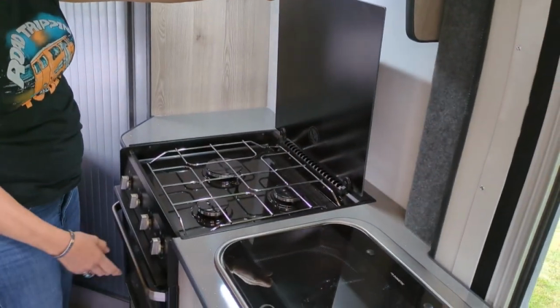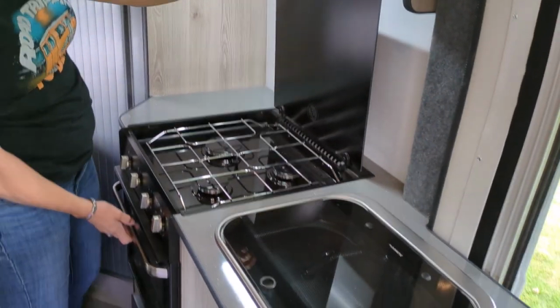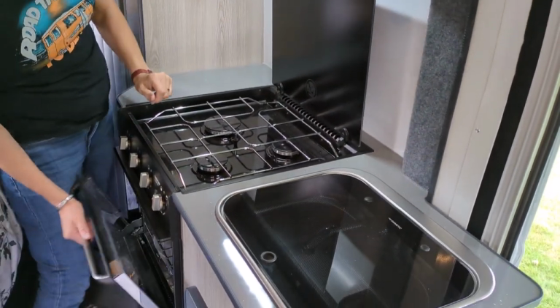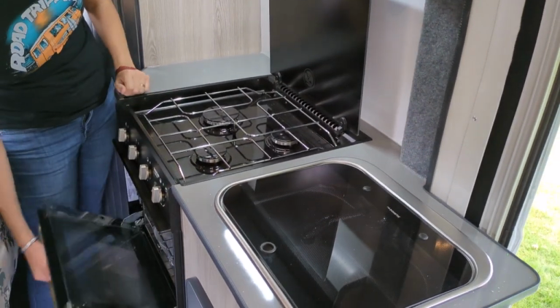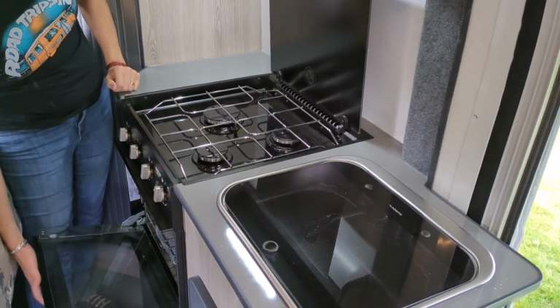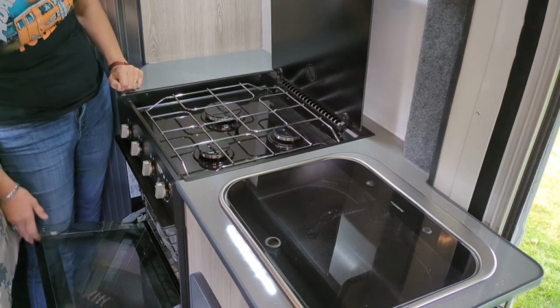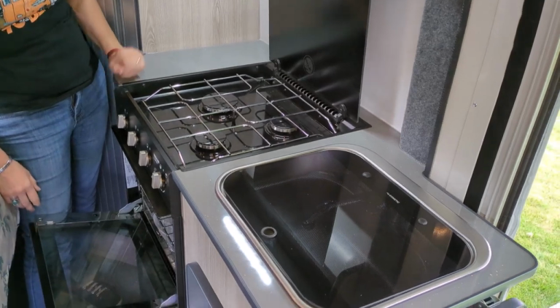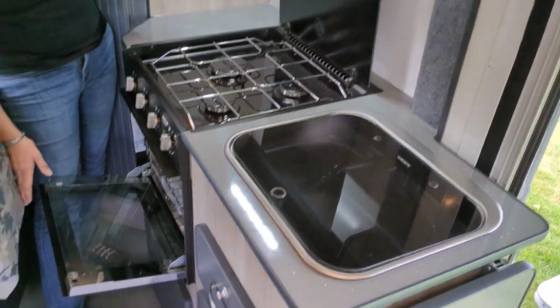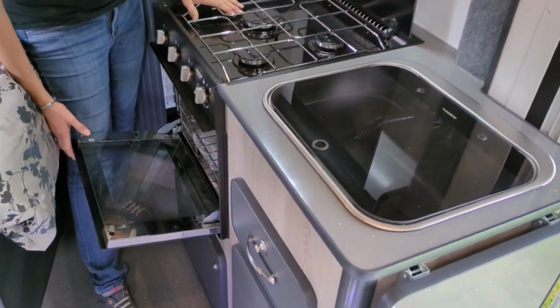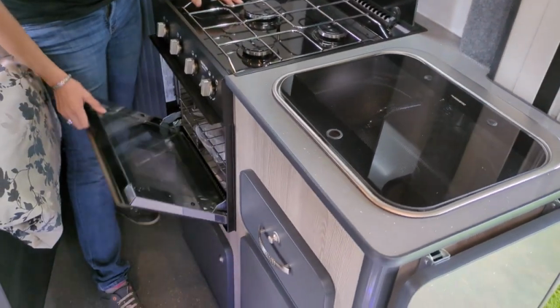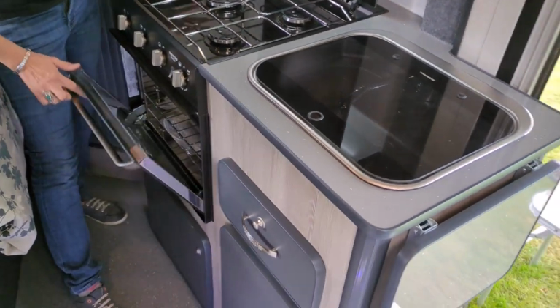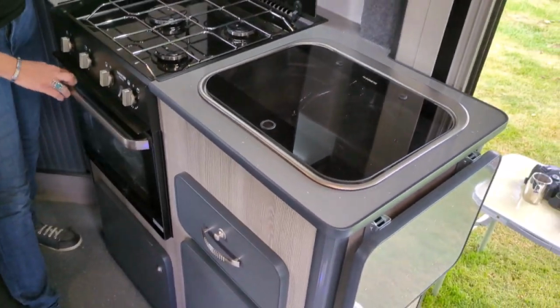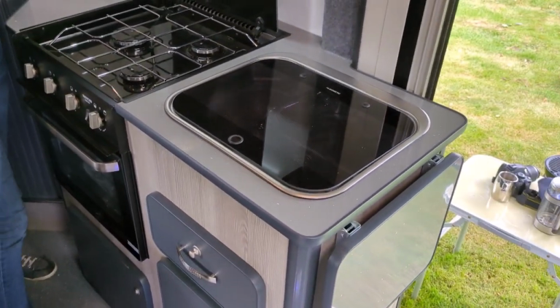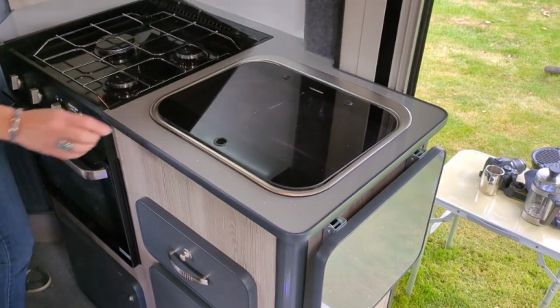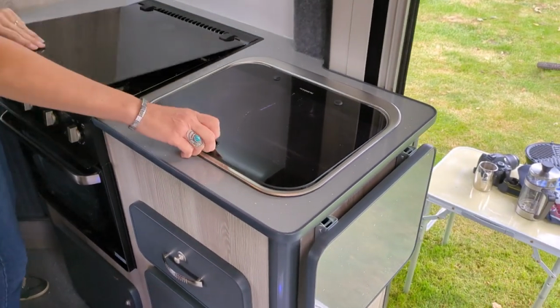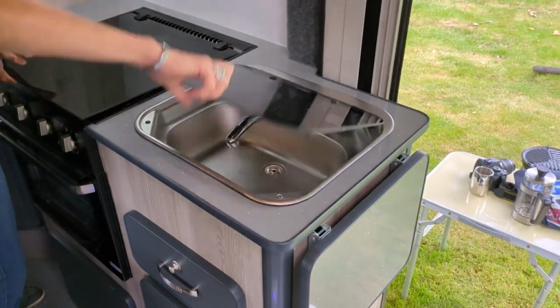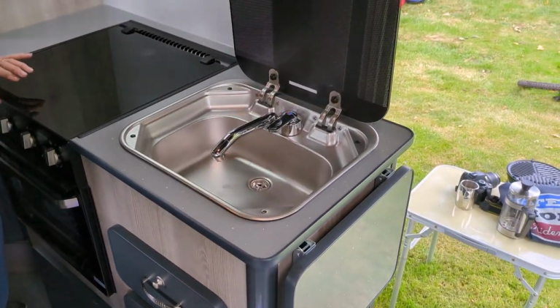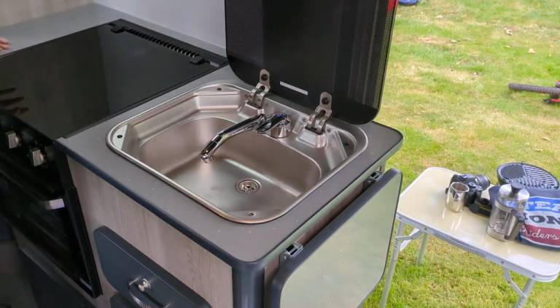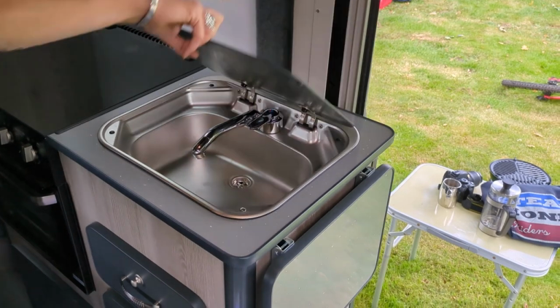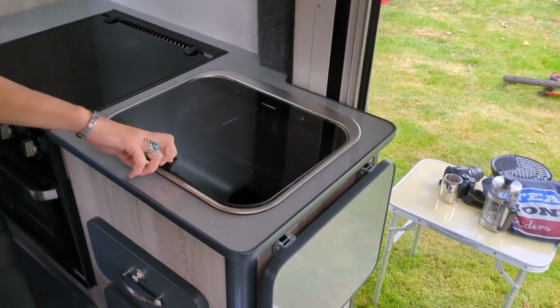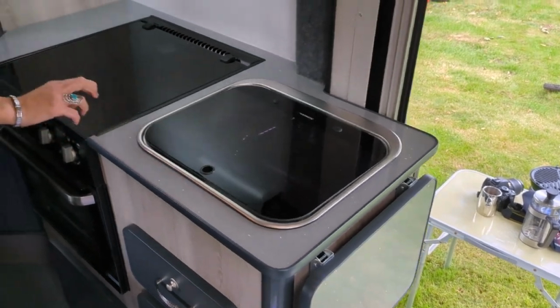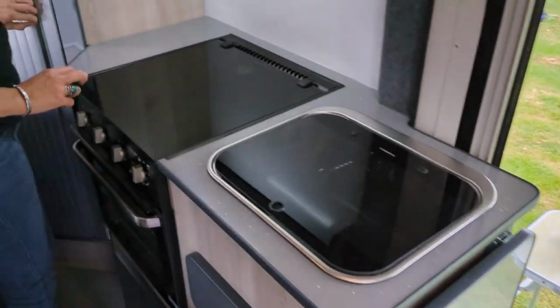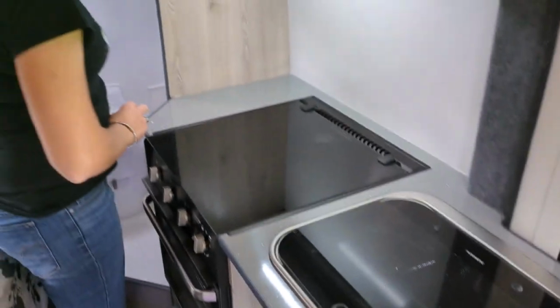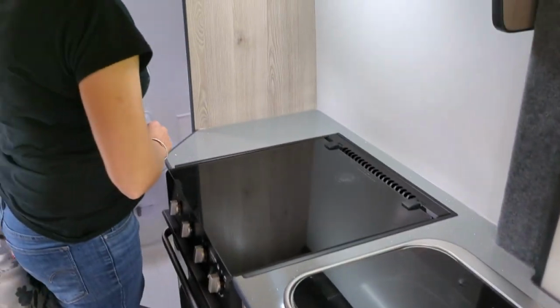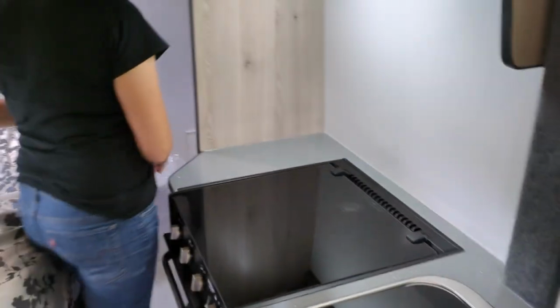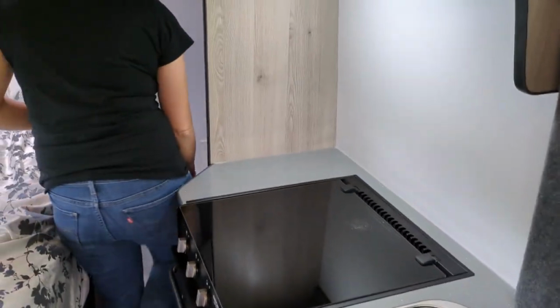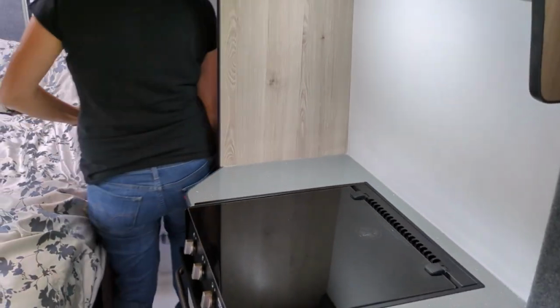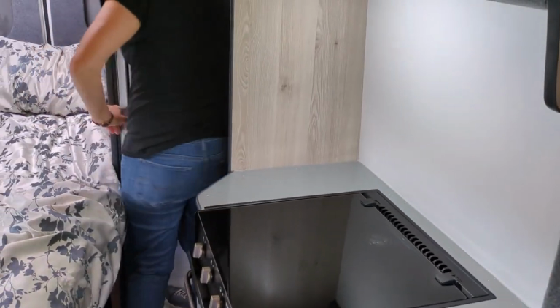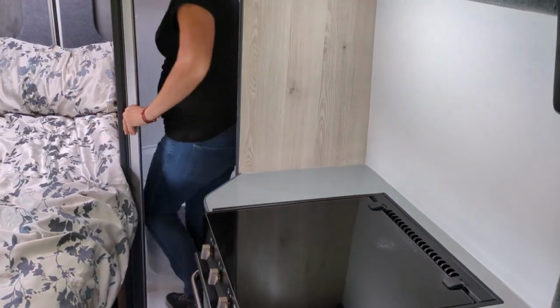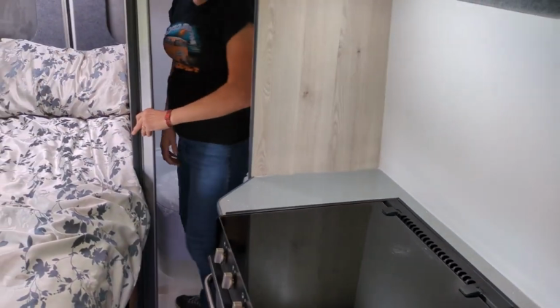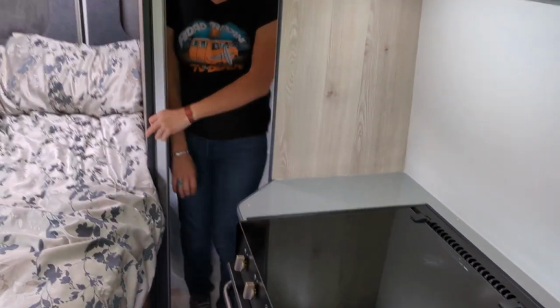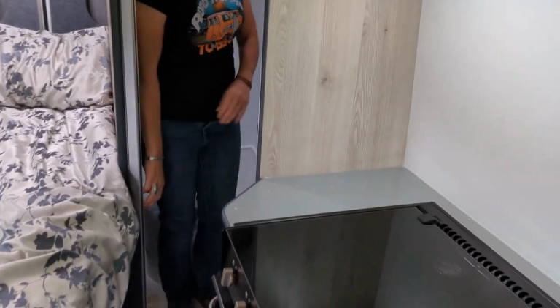Lovely oven. Pre-burner hob. Sink. And not forgetting the toilet.